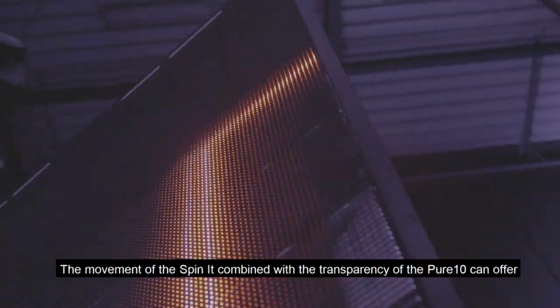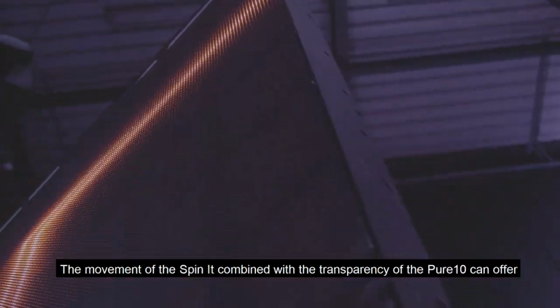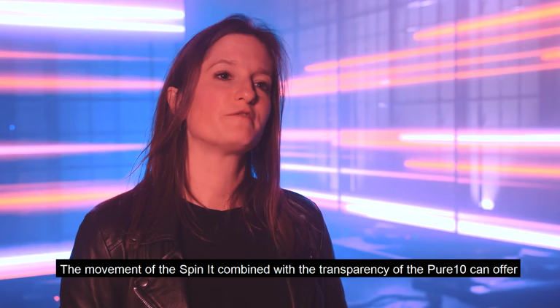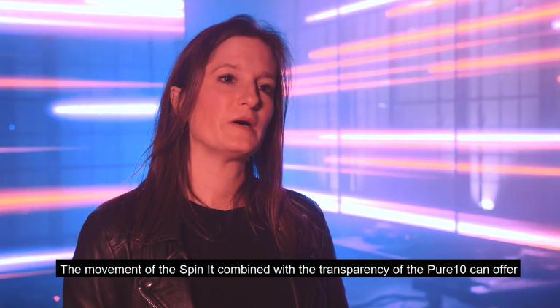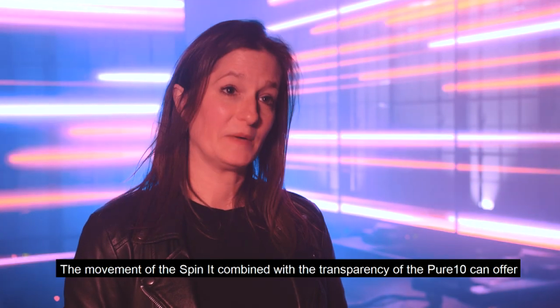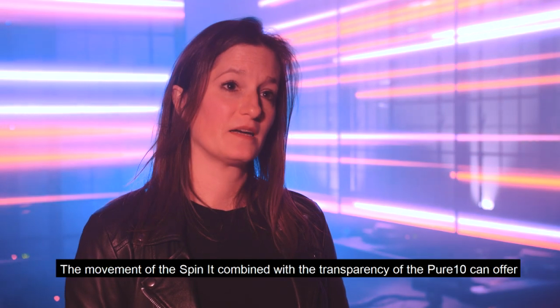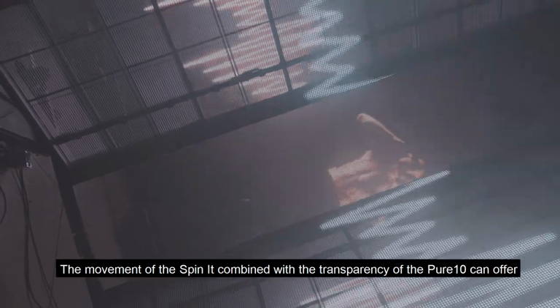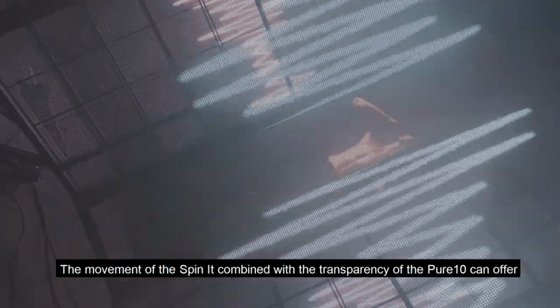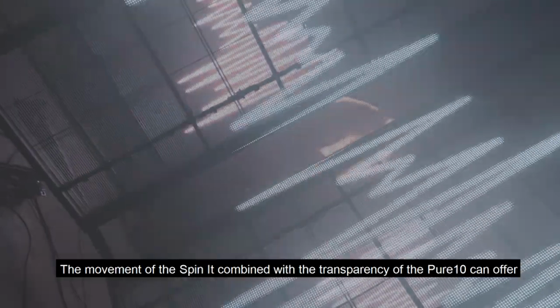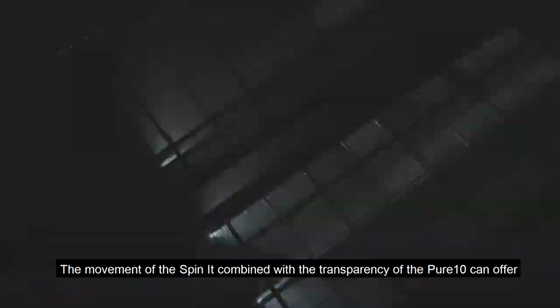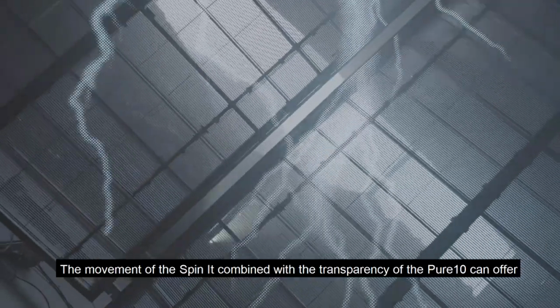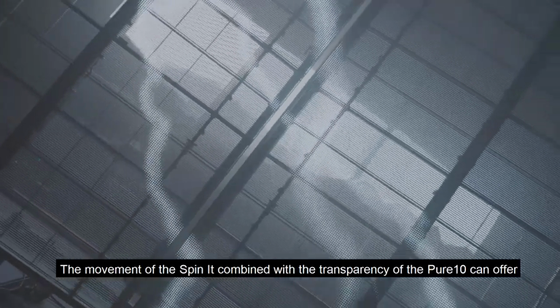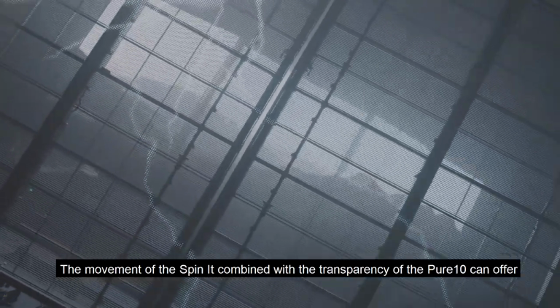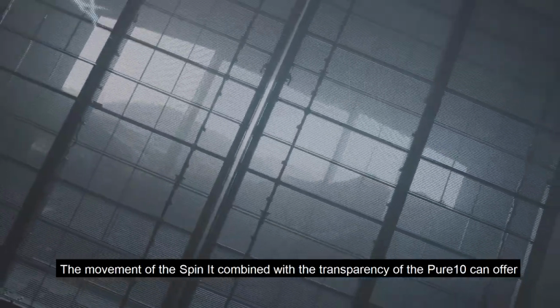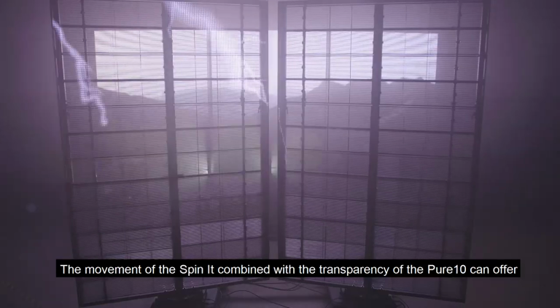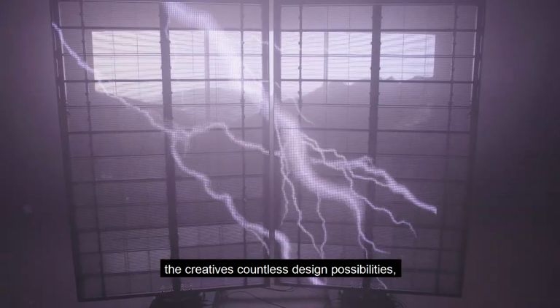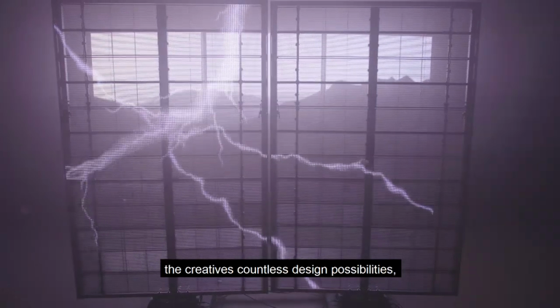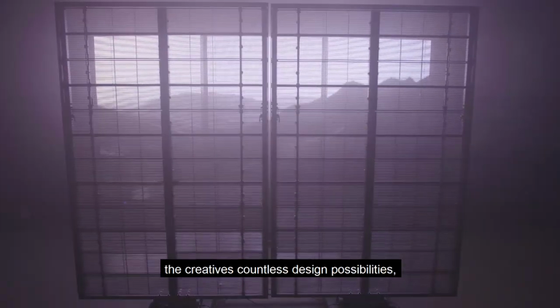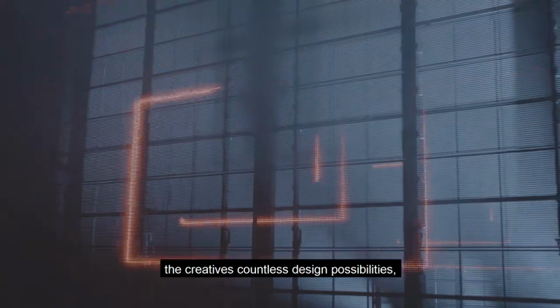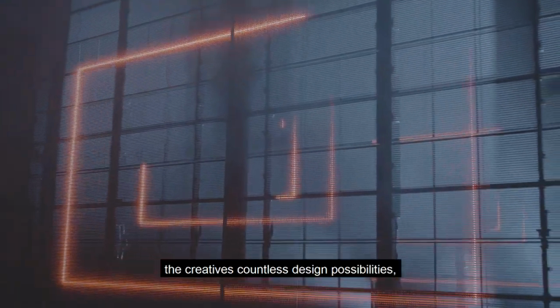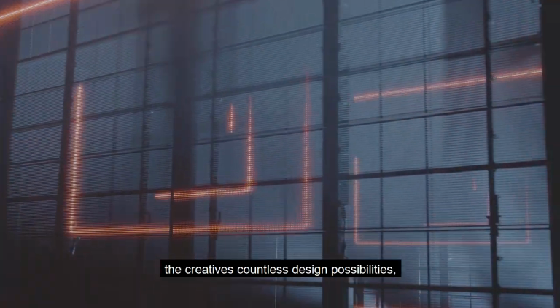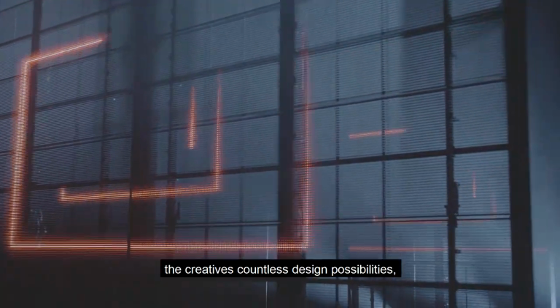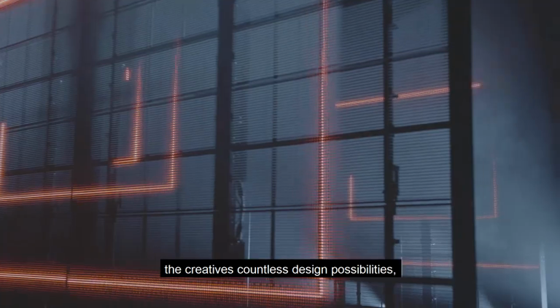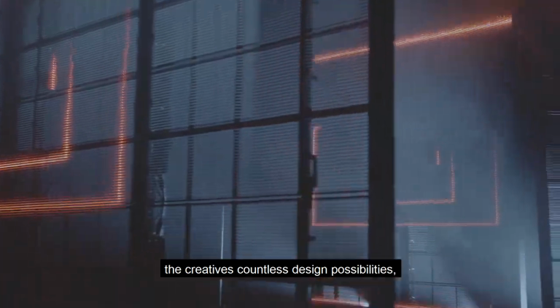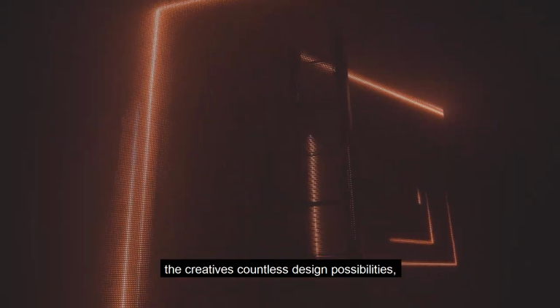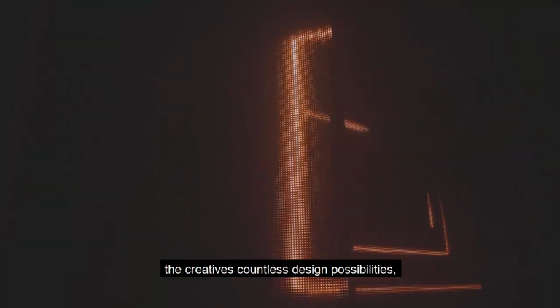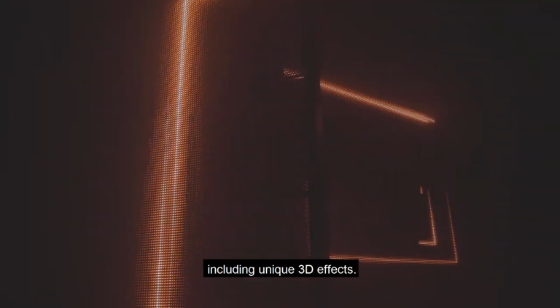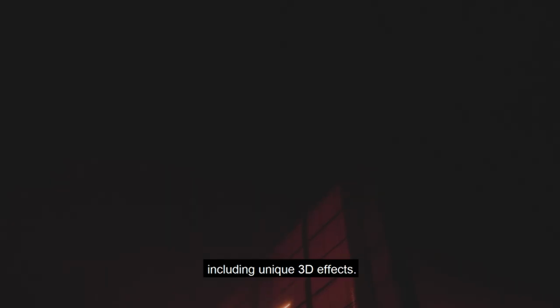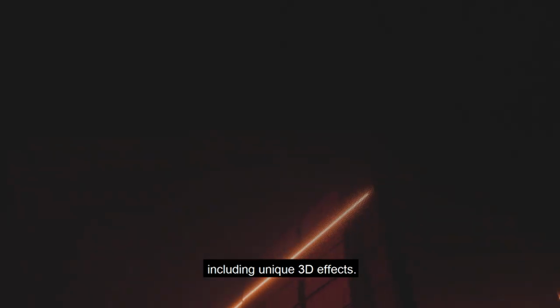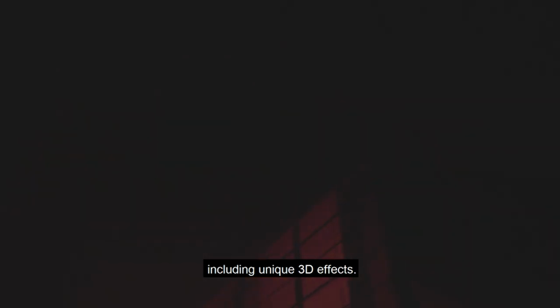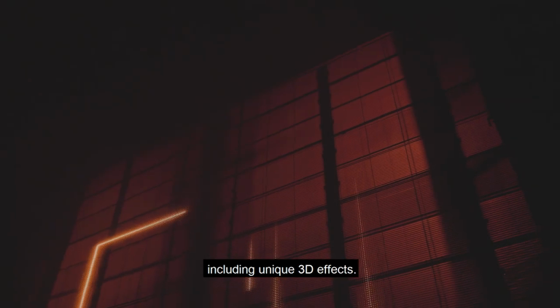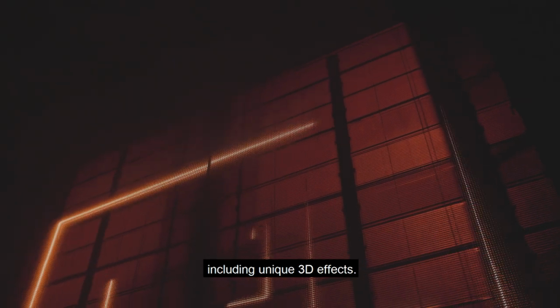The movement of the Spinit combined with the transparency of the Pure10 can offer to the creatives countless possibilities of design, including unique 3D effects.